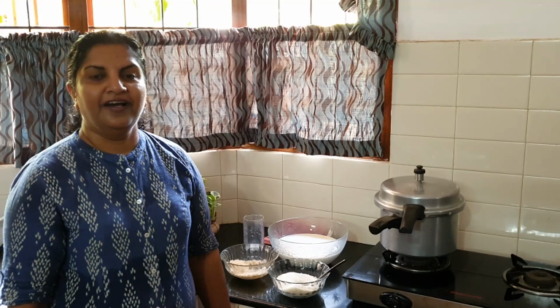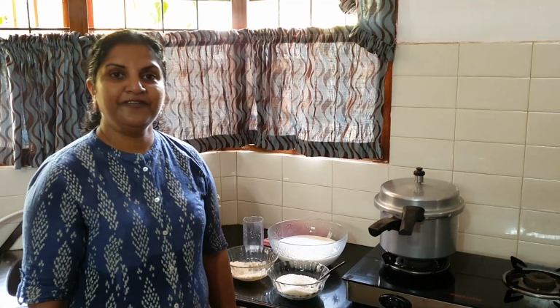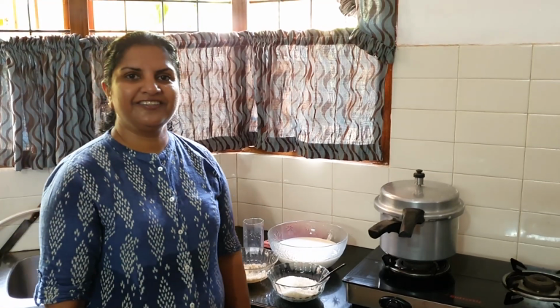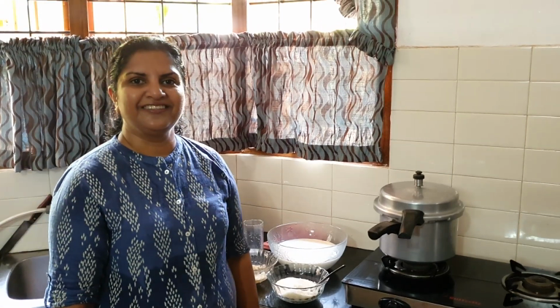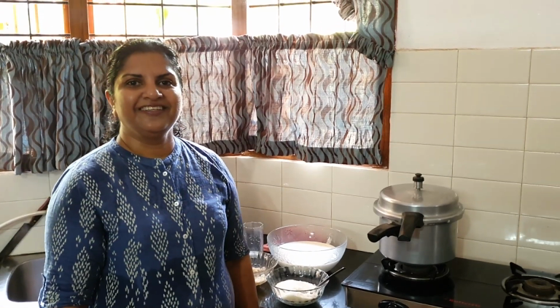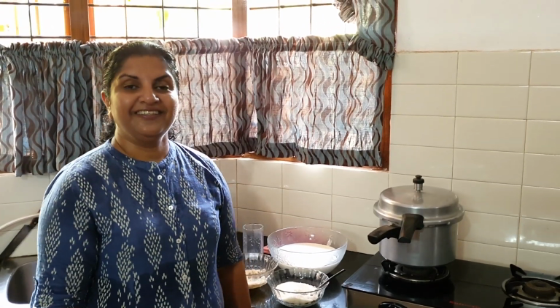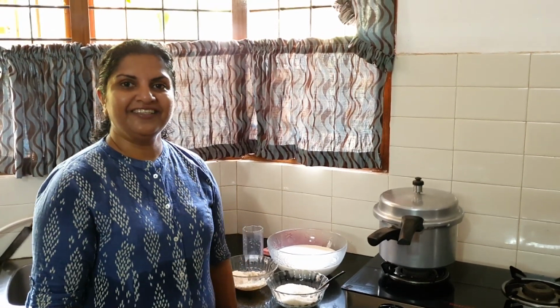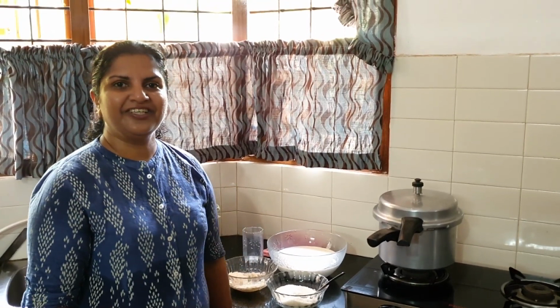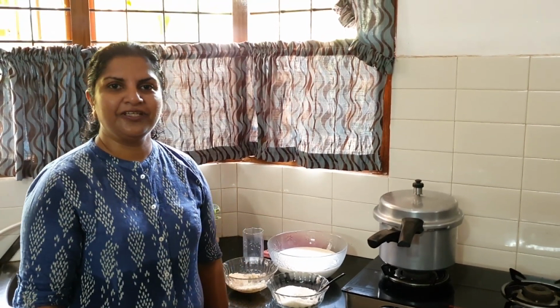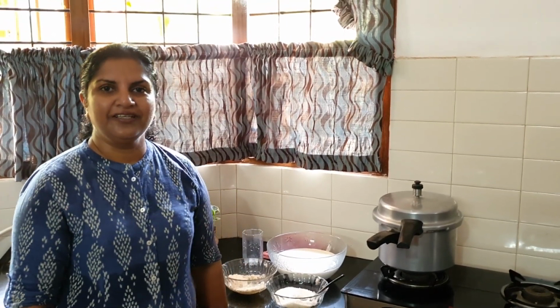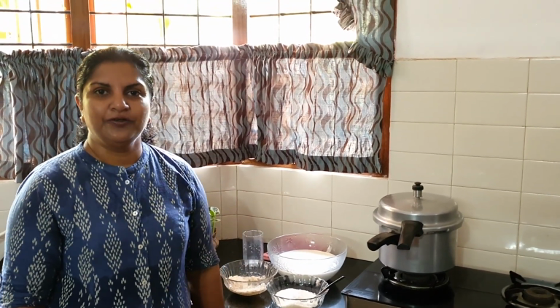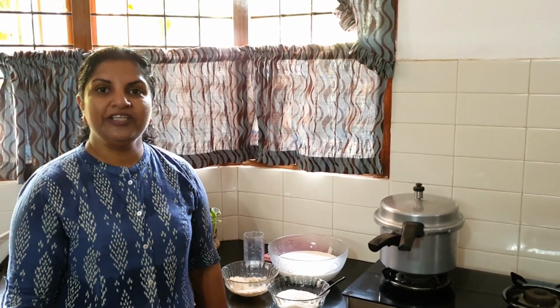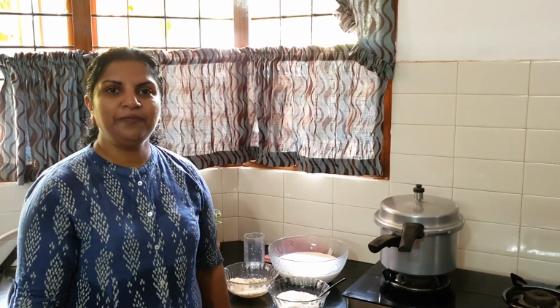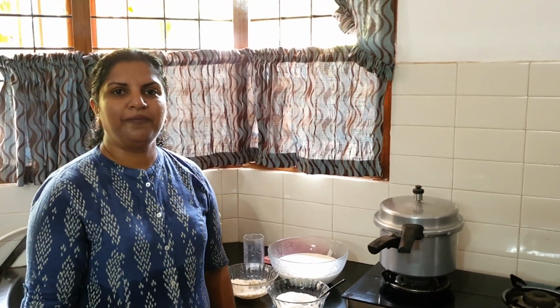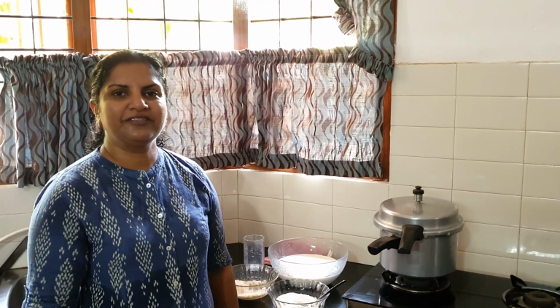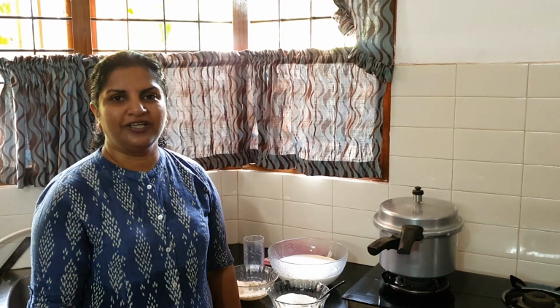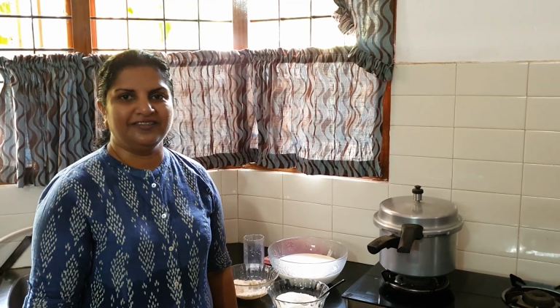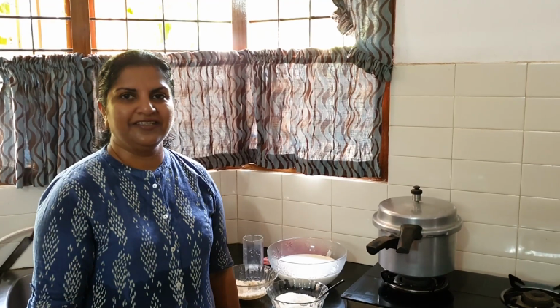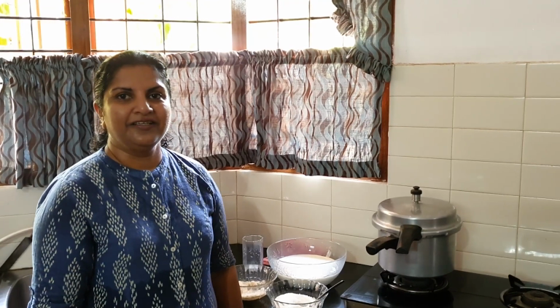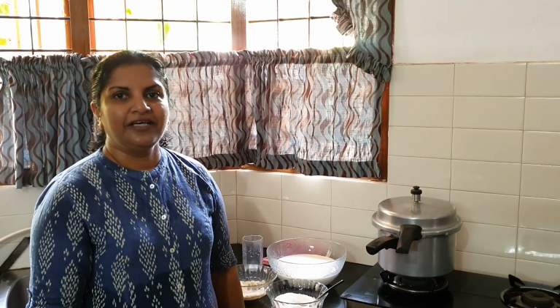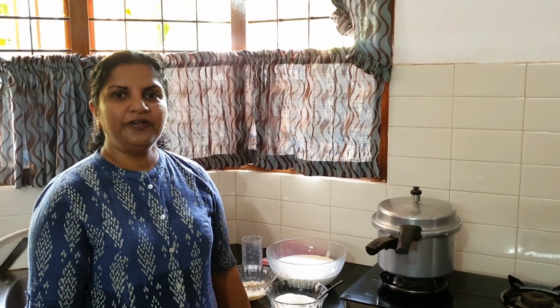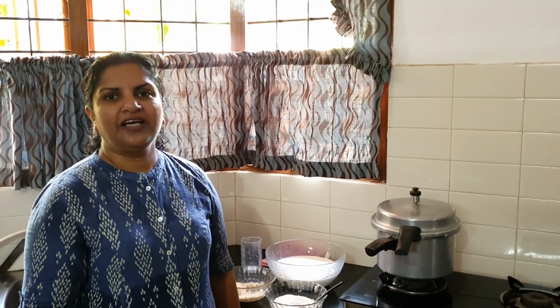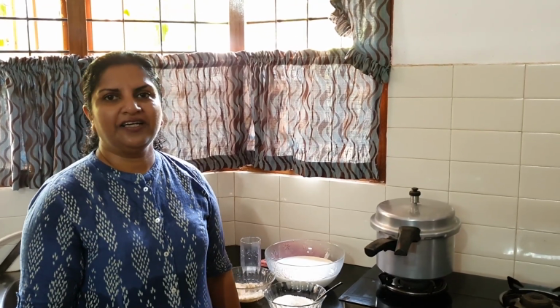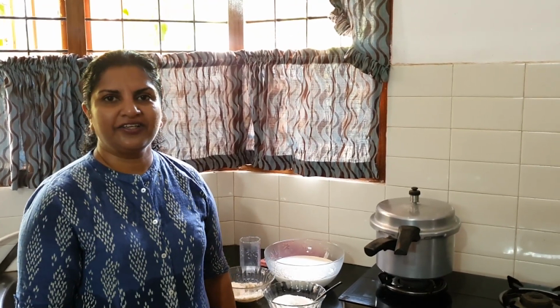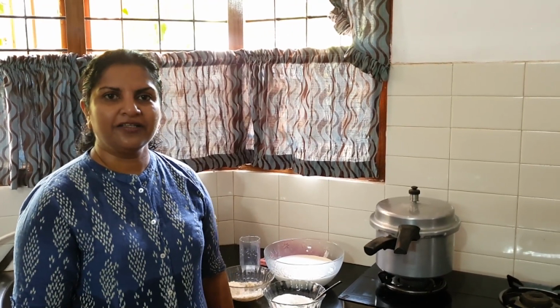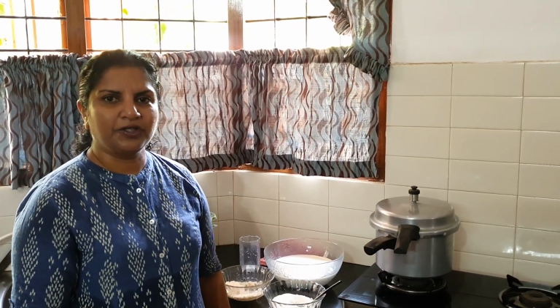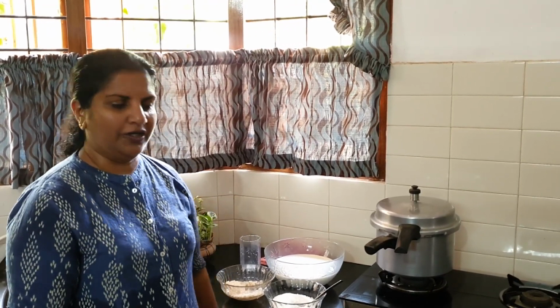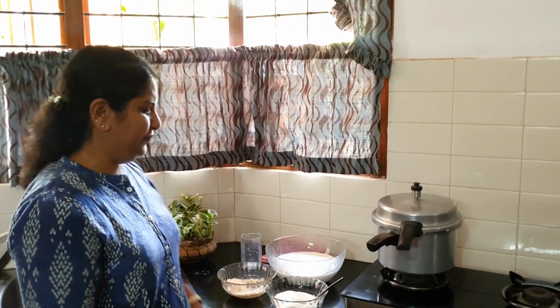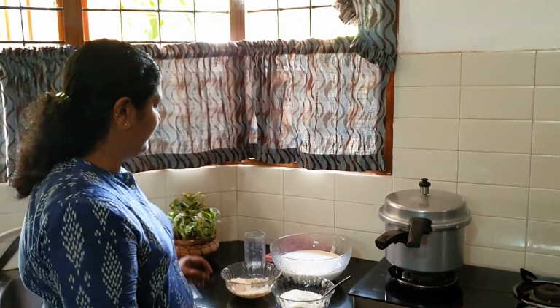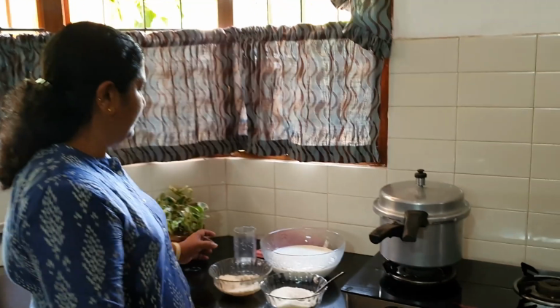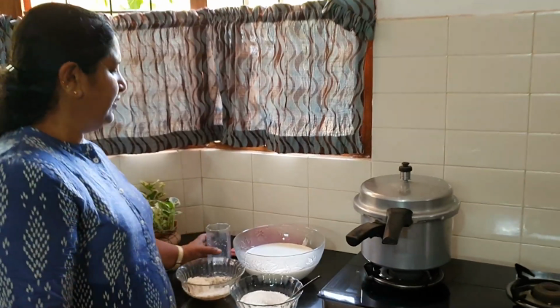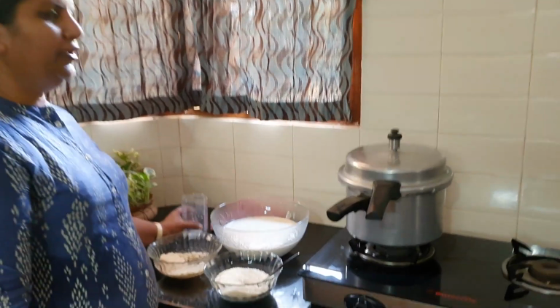Hi Friends! I'm going to show you an Easy Pile Fries.